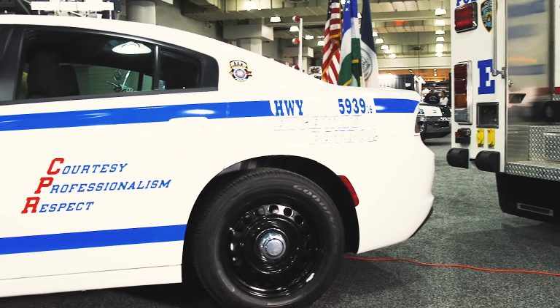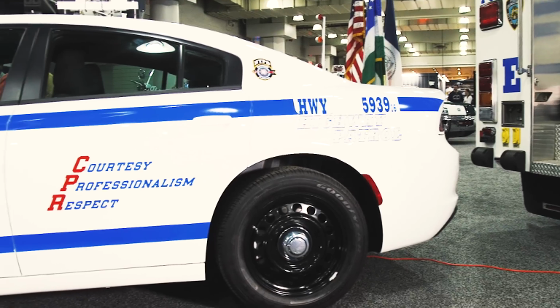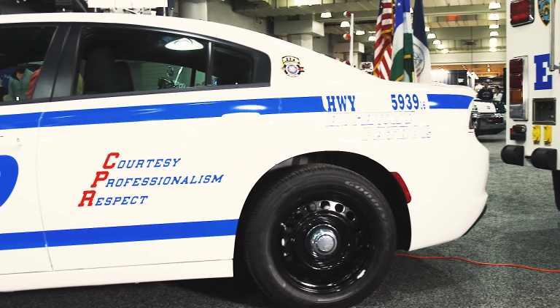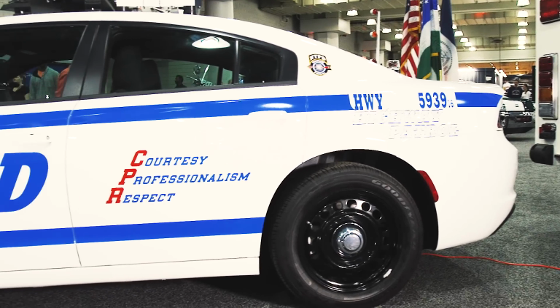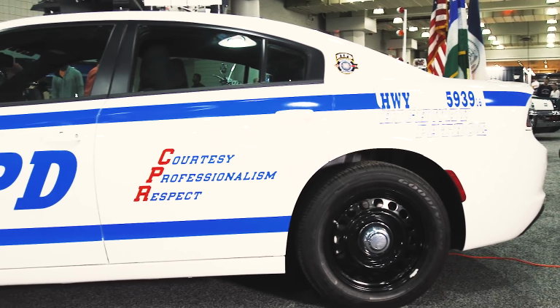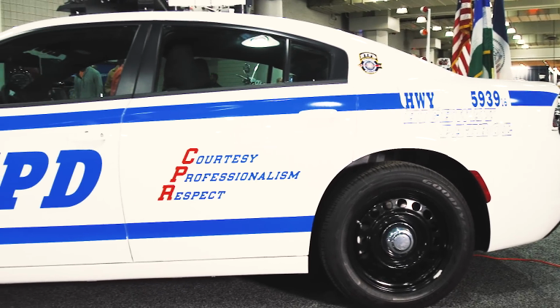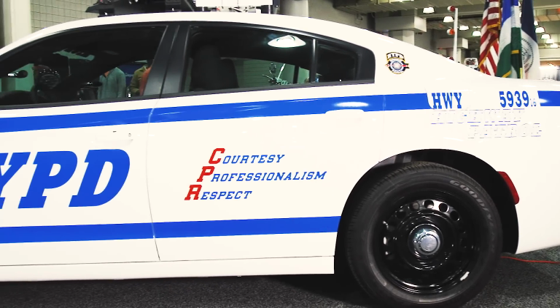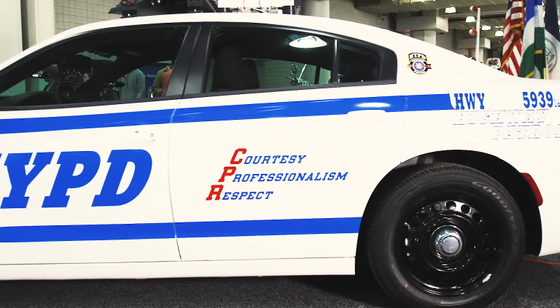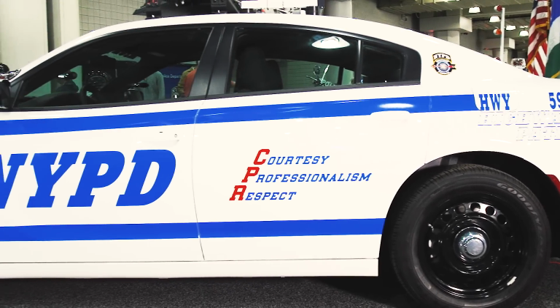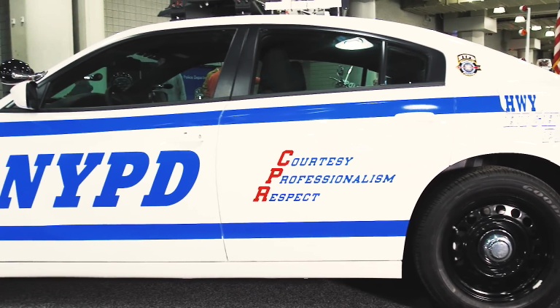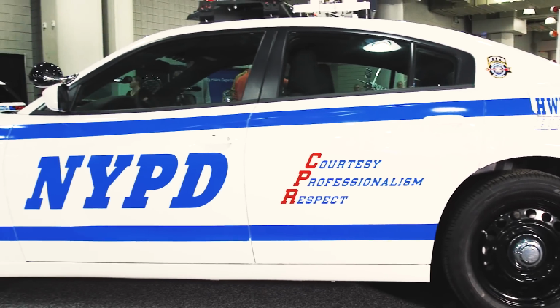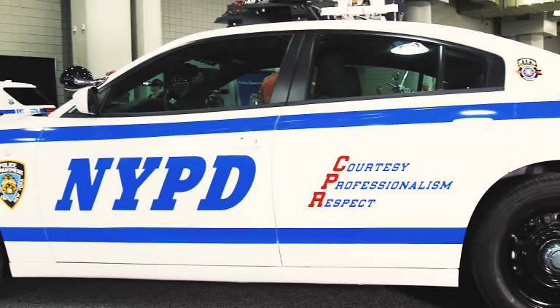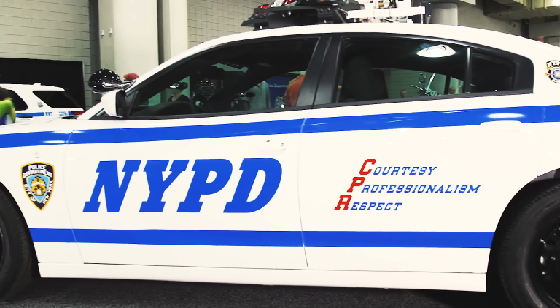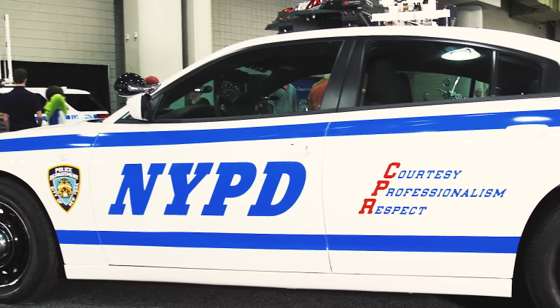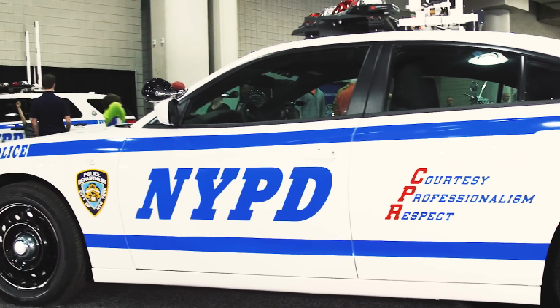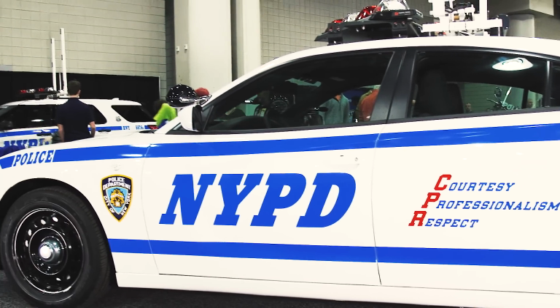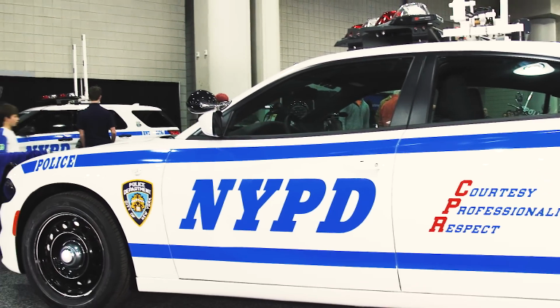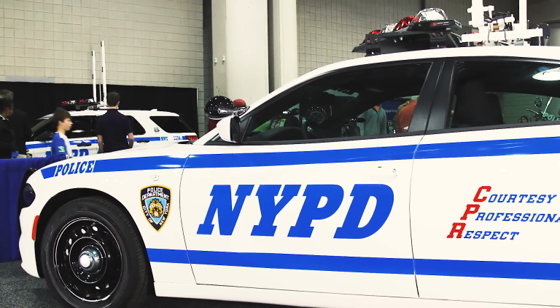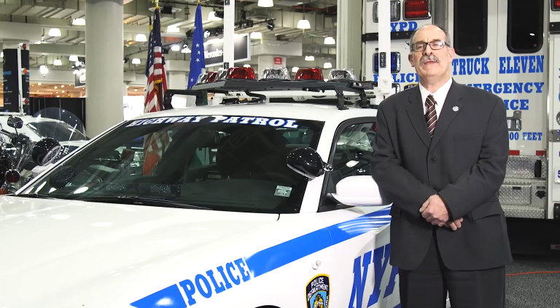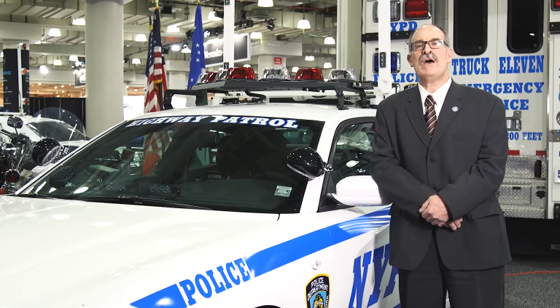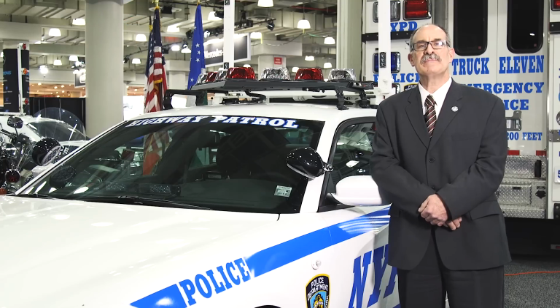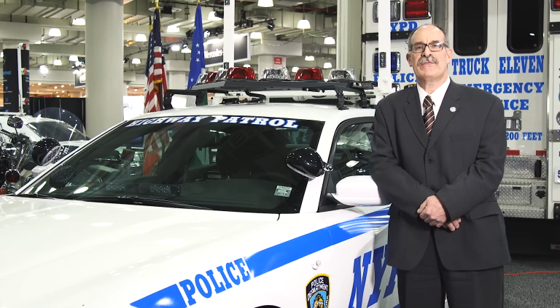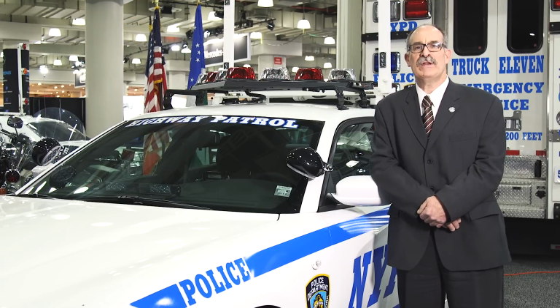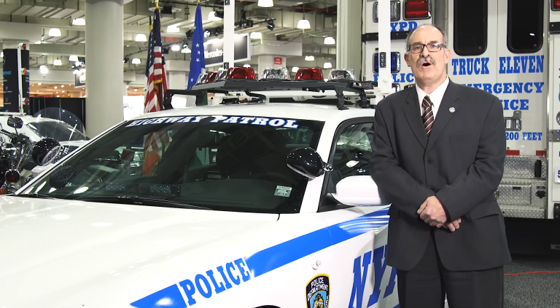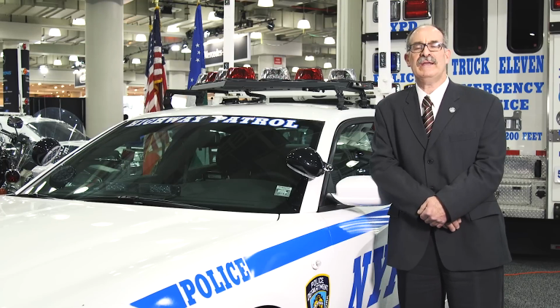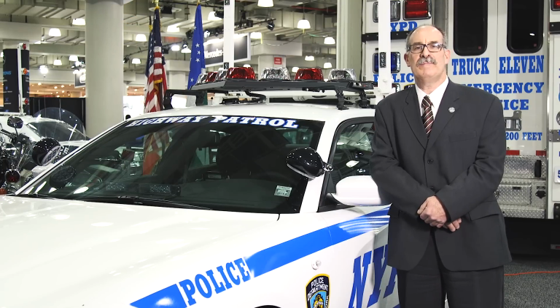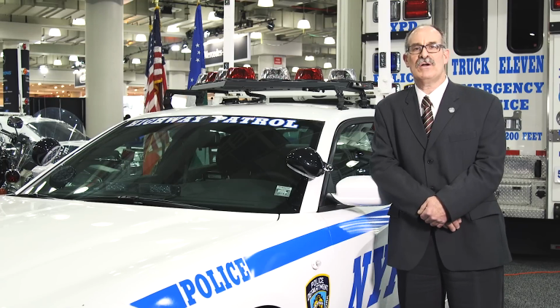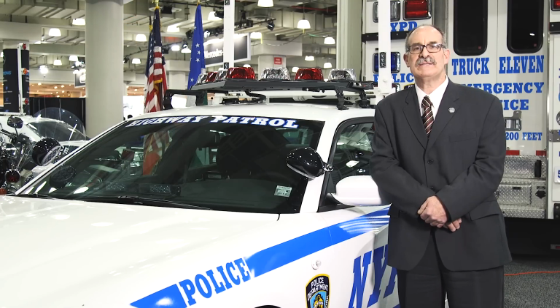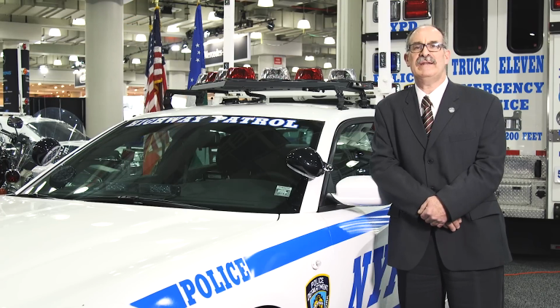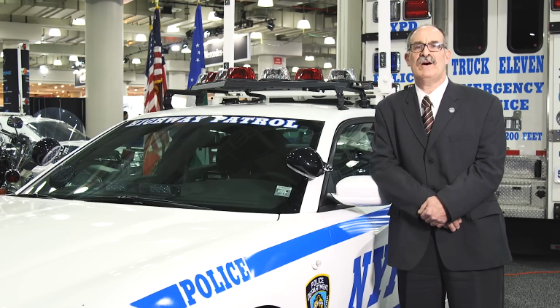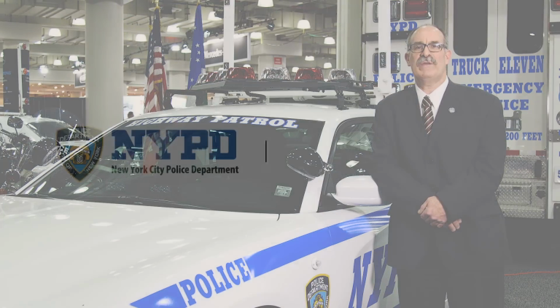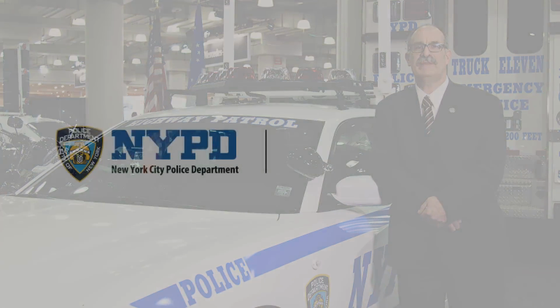This is the first new Dodge Charger that we've purchased to put out on the highway. There will be approximately 30 marked and unmarked cars added to the highway fleet.